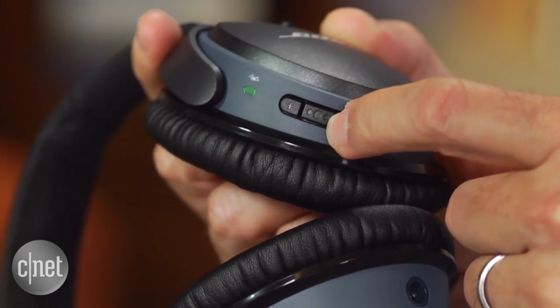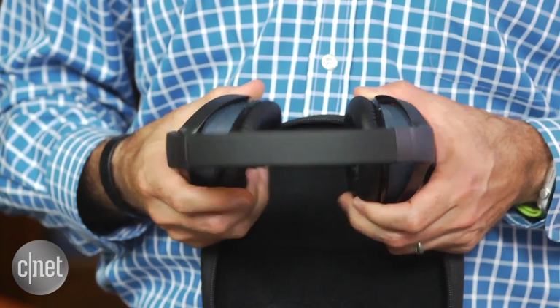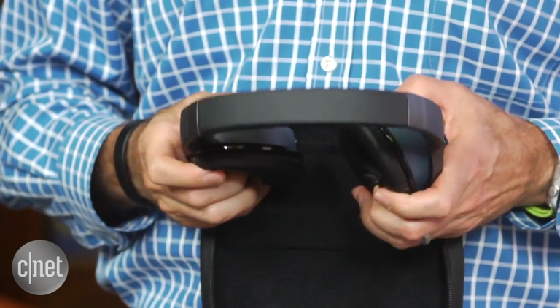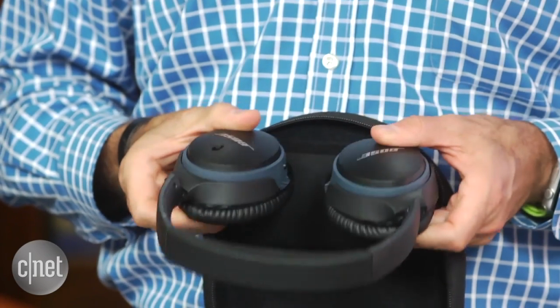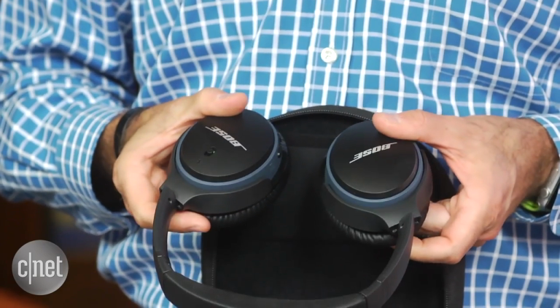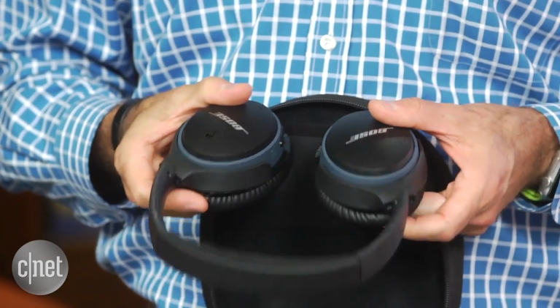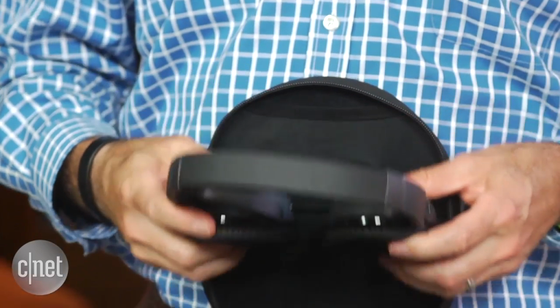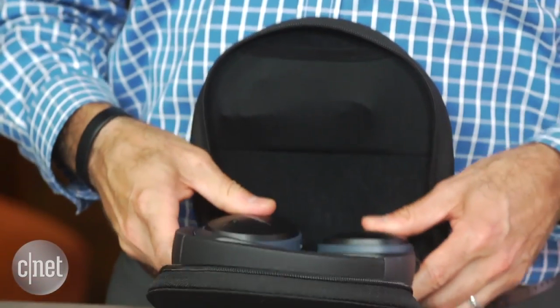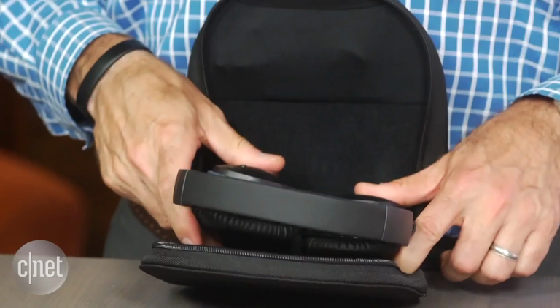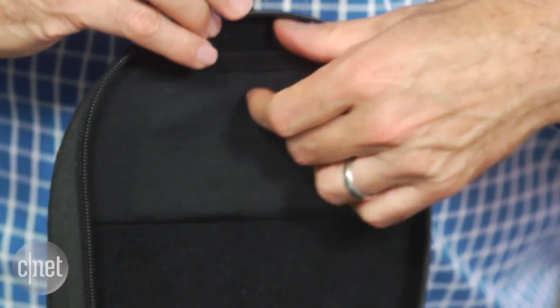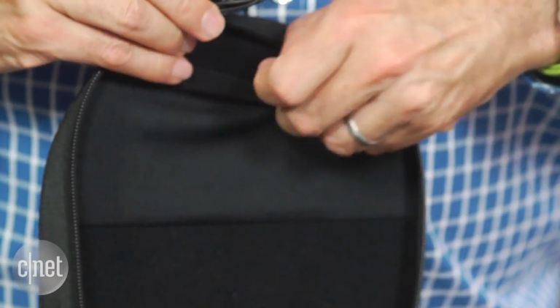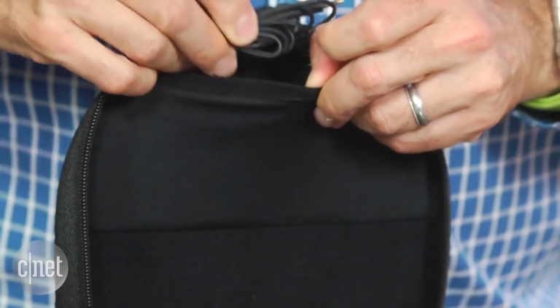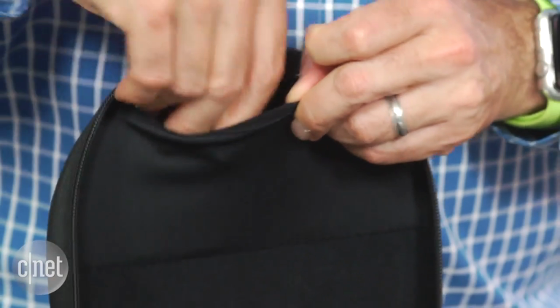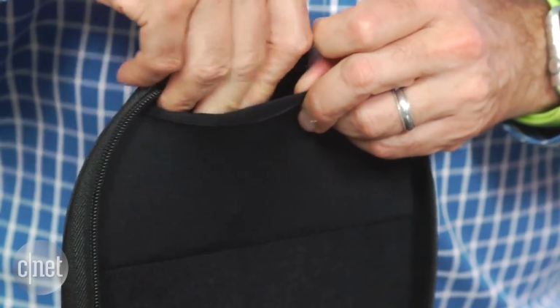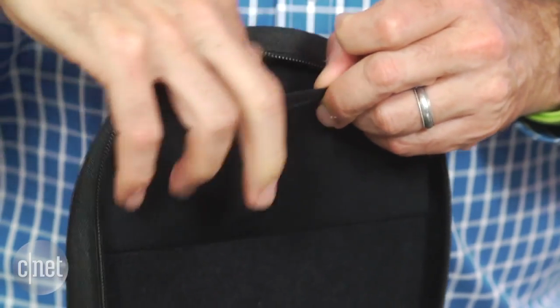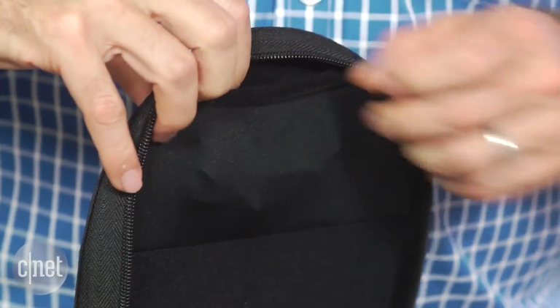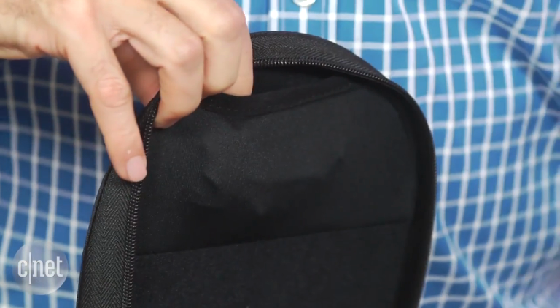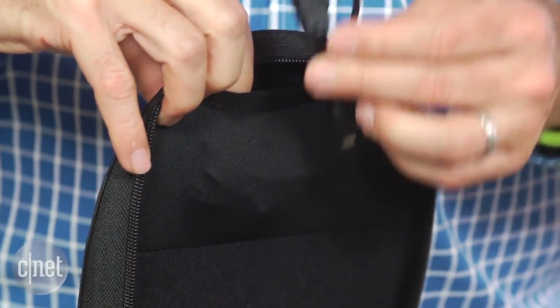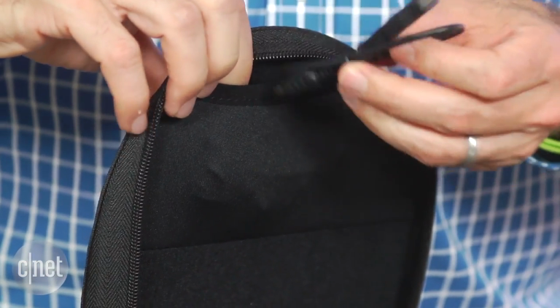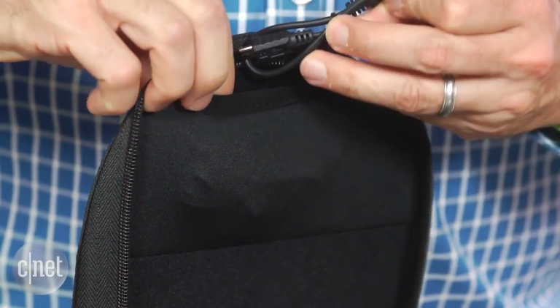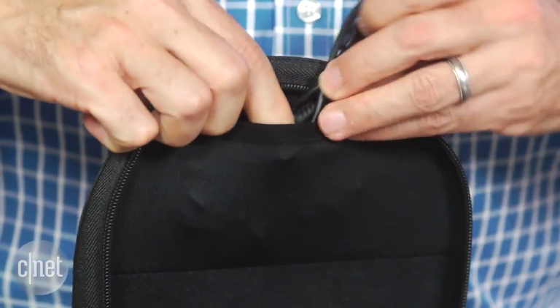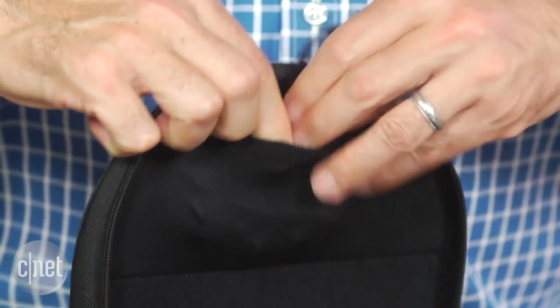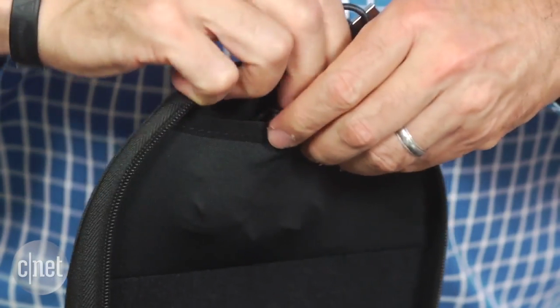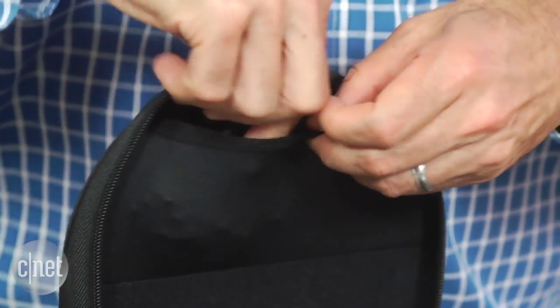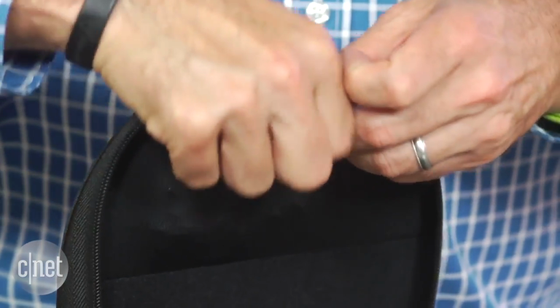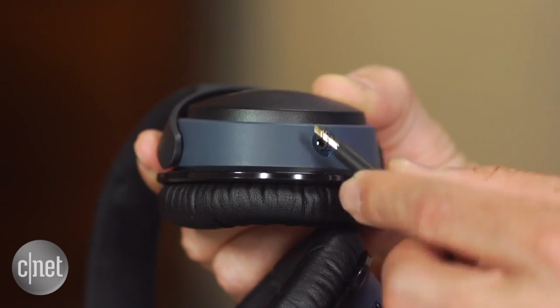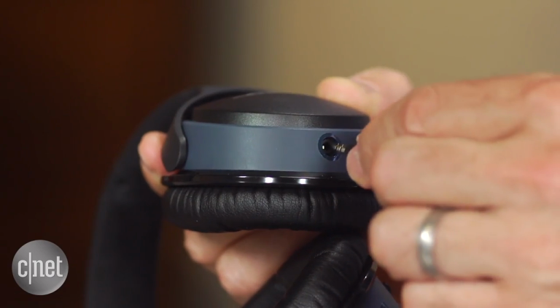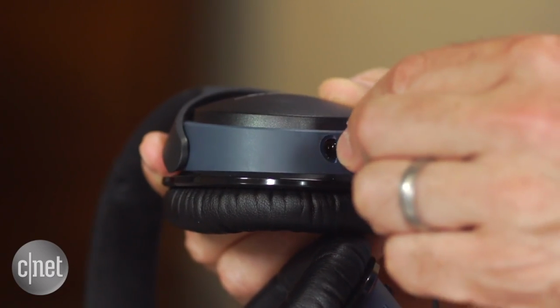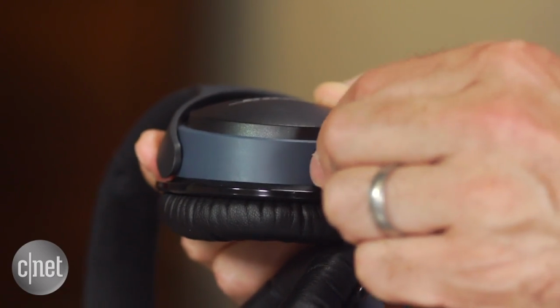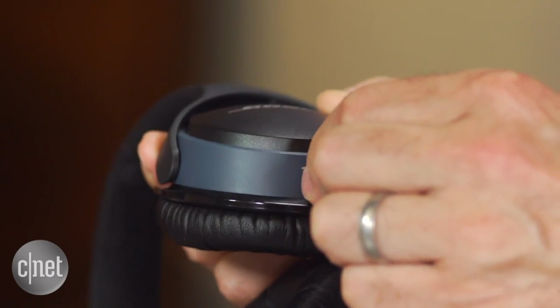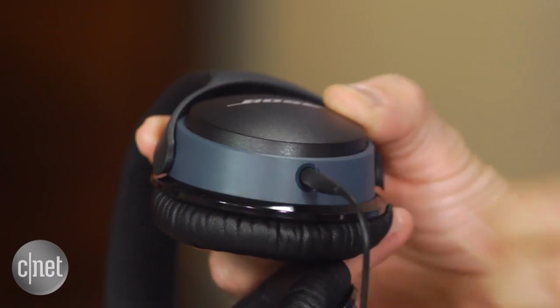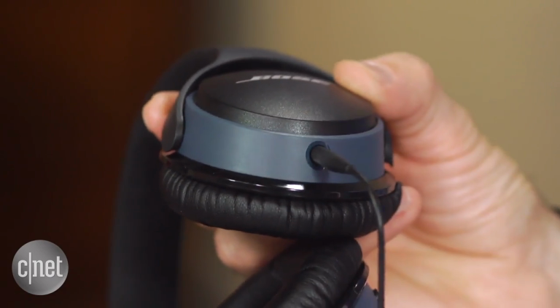The headphone folds flat to fit in its included carrying case, which has a pocket to store the USB charging cable and a headphone cable to use in case the battery dies and you want to listen in wired mode. That cable doesn't have an integrated microphone, but the headphone does.